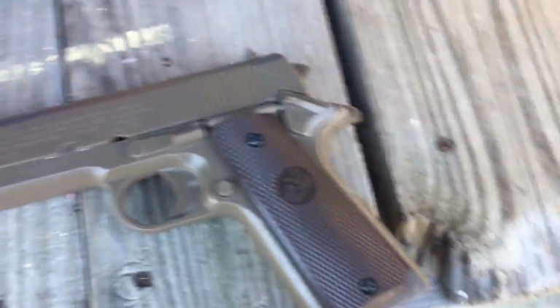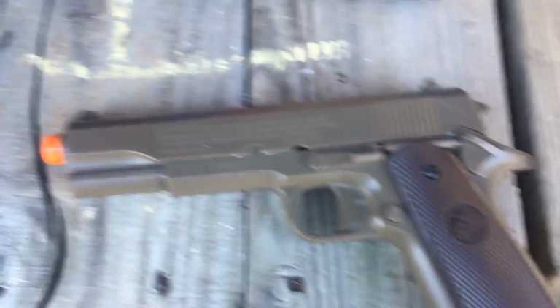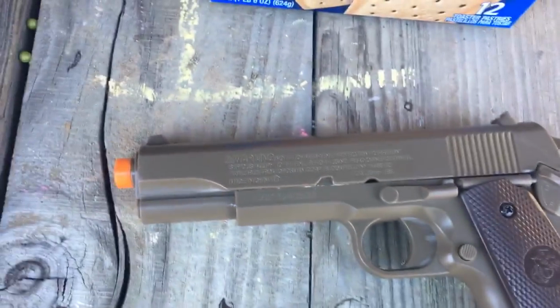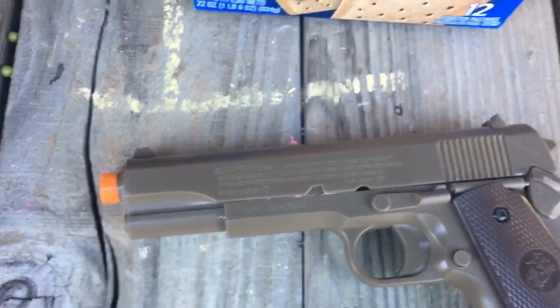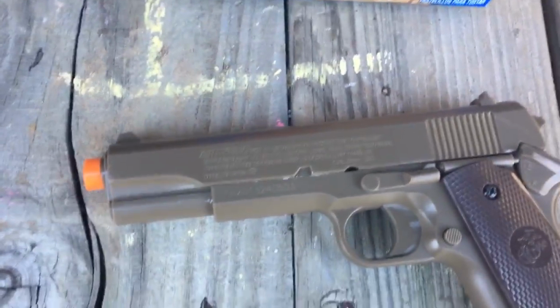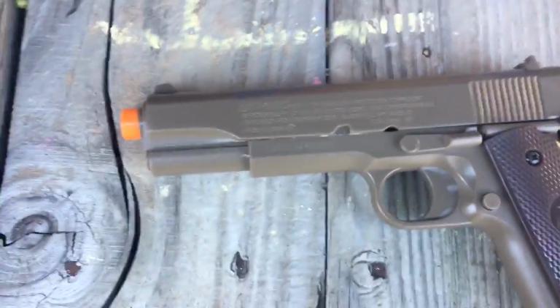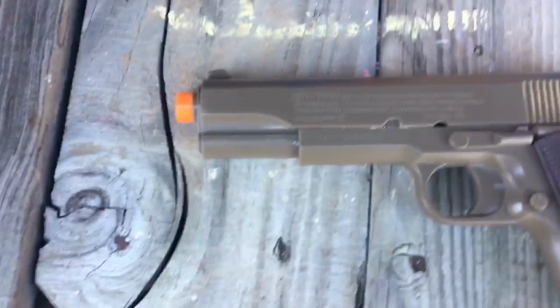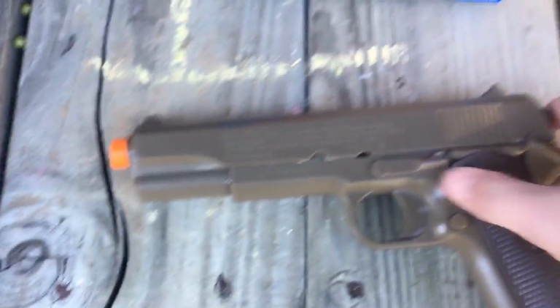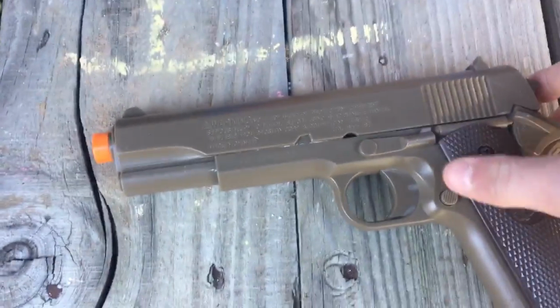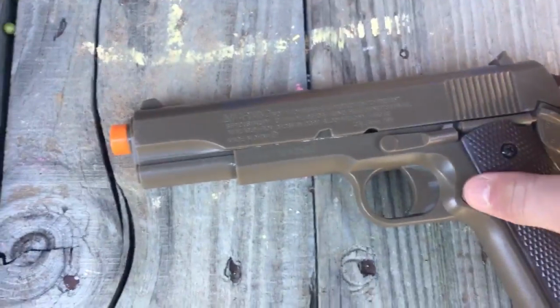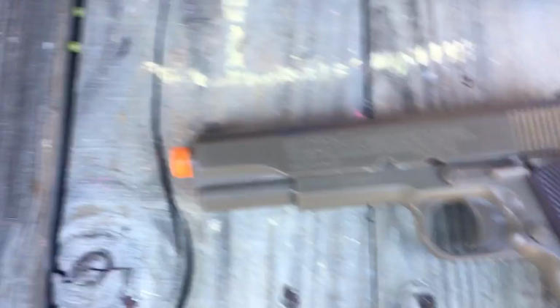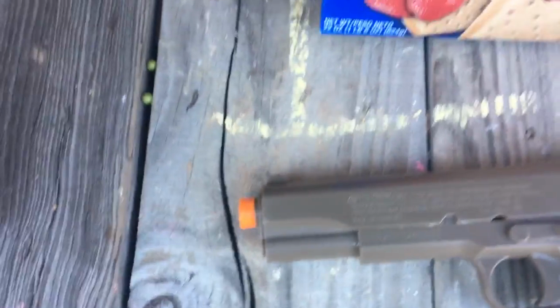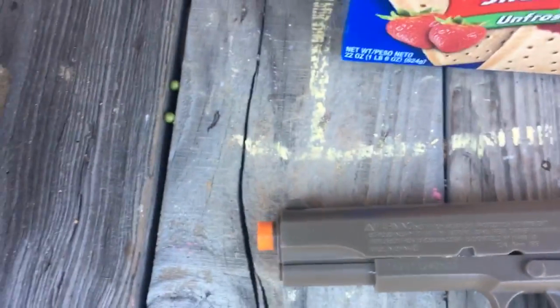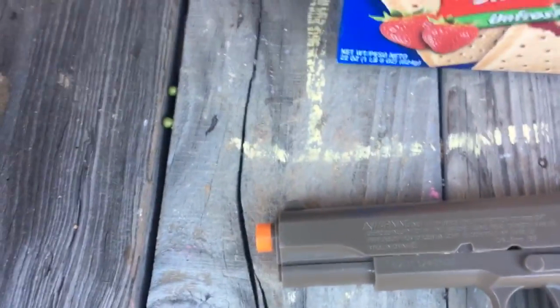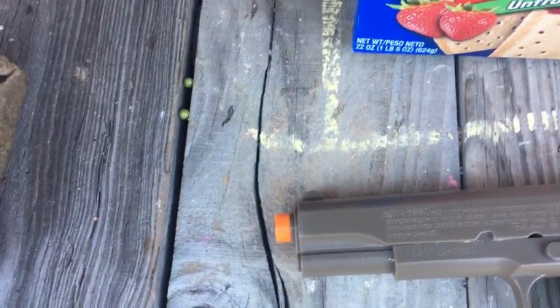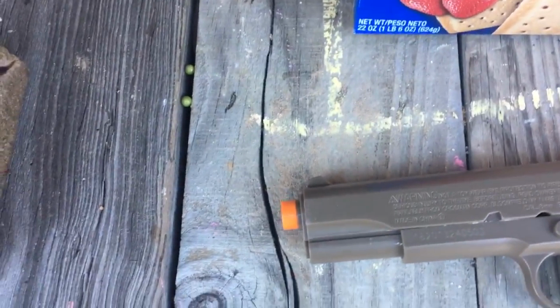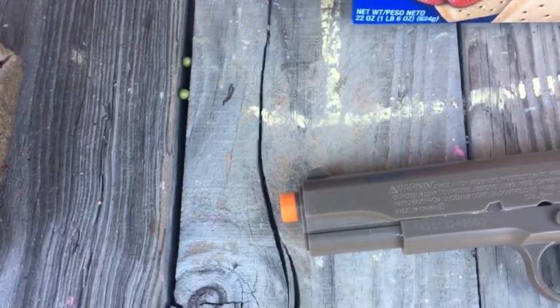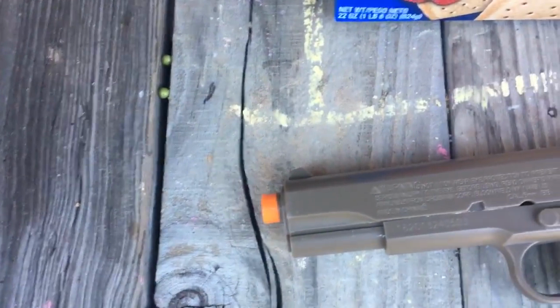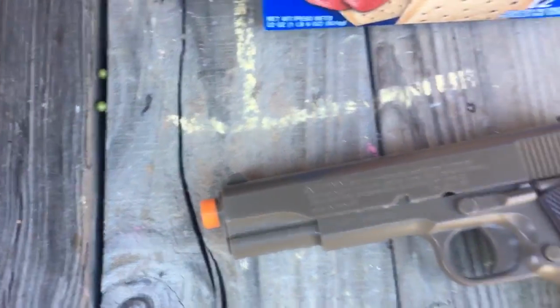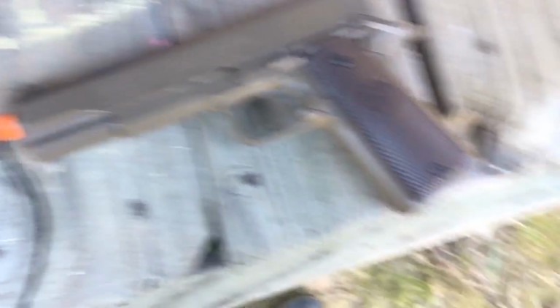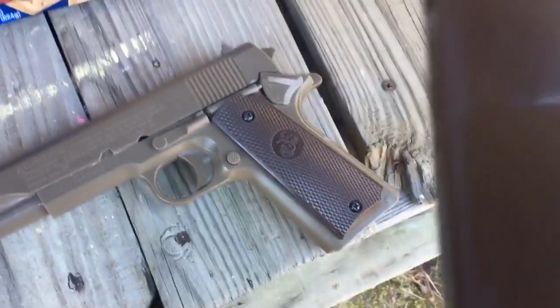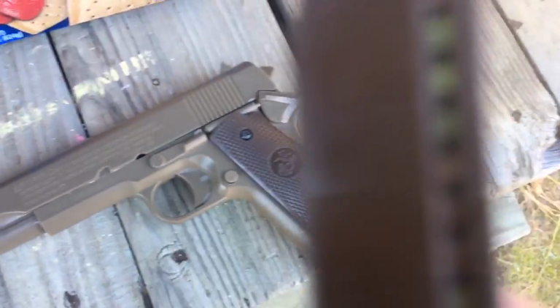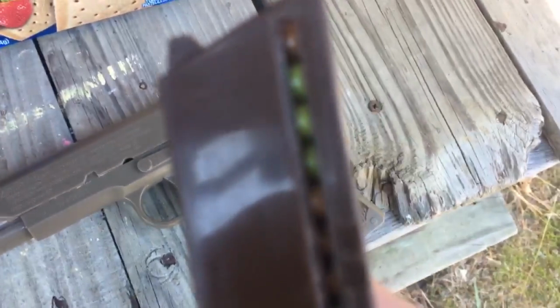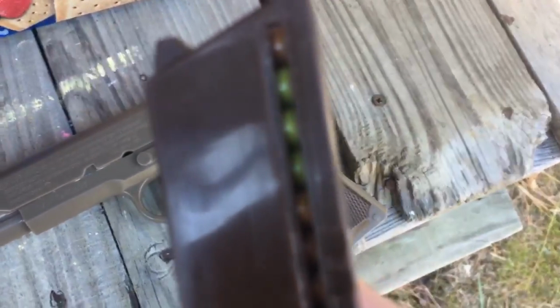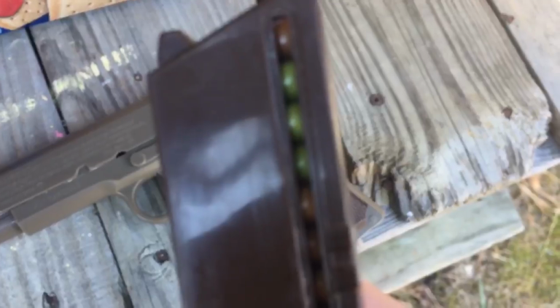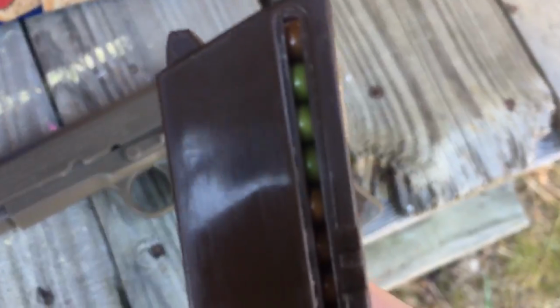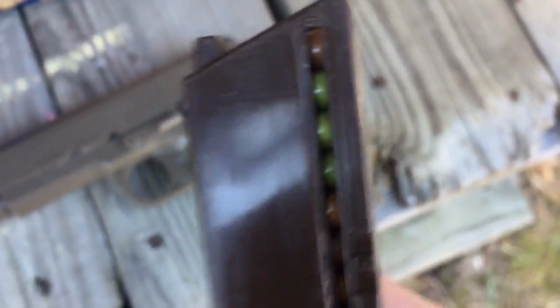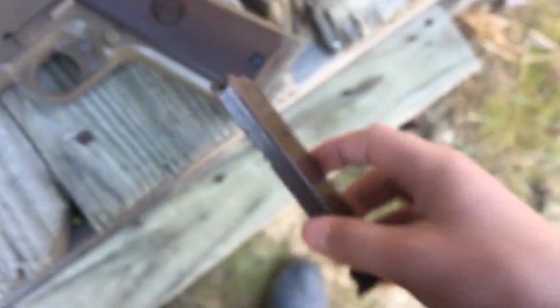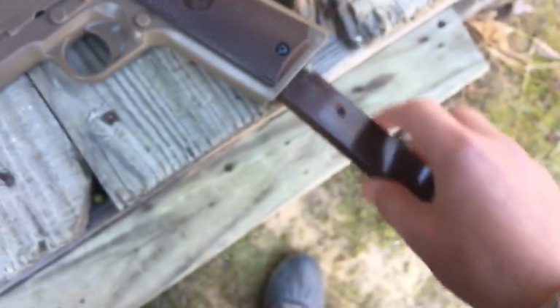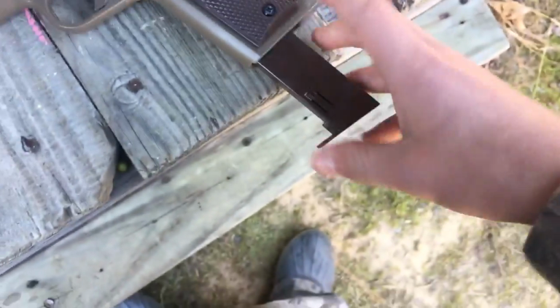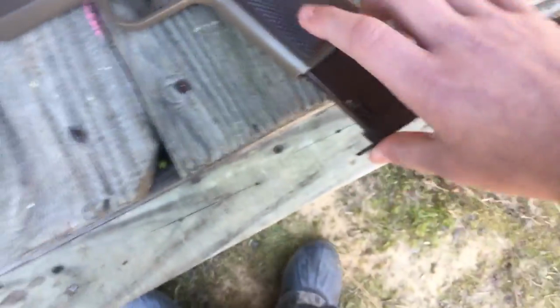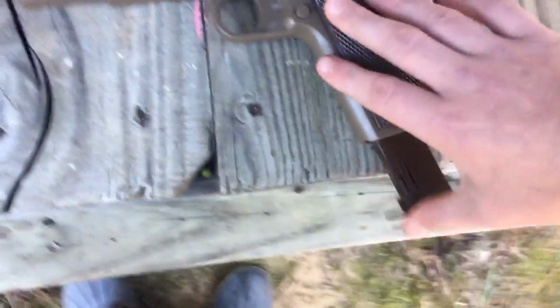This will probably knock it off course. I'll show you the BBs that are in it. These are the ones that came with it — there's a different color there. These are the BBs that load in the clip, so you have to look right after it and fire them.